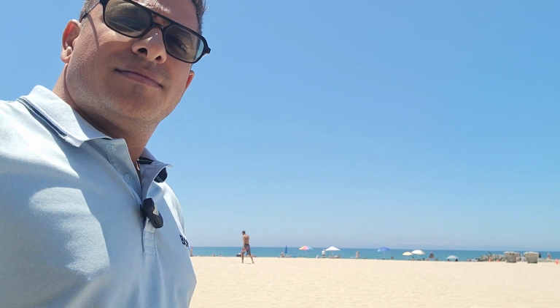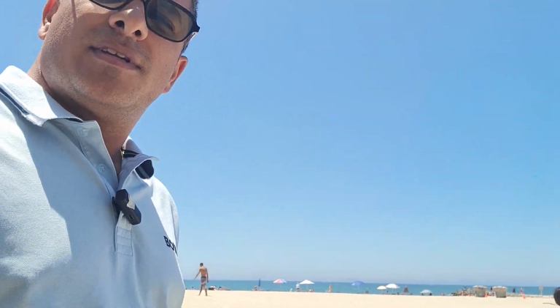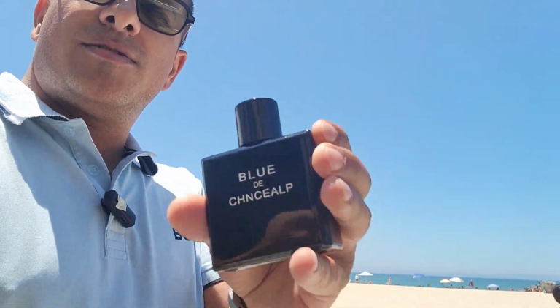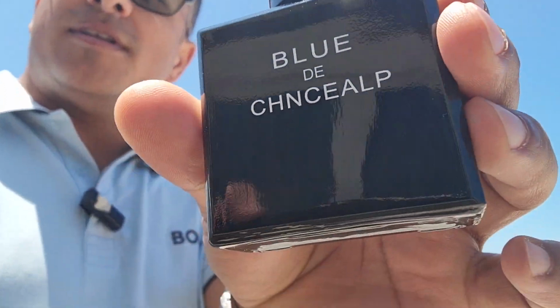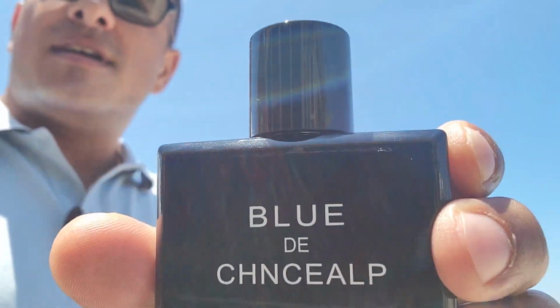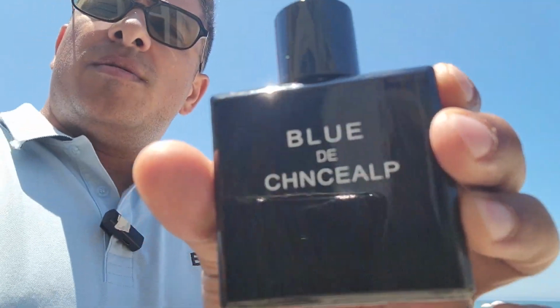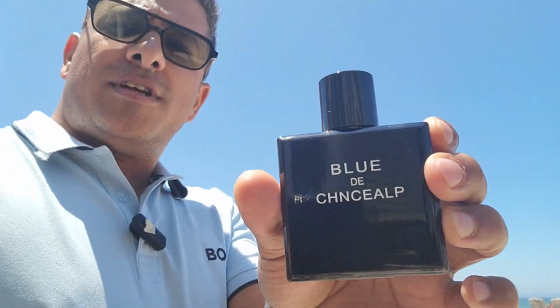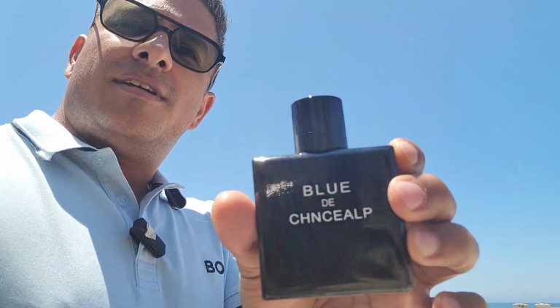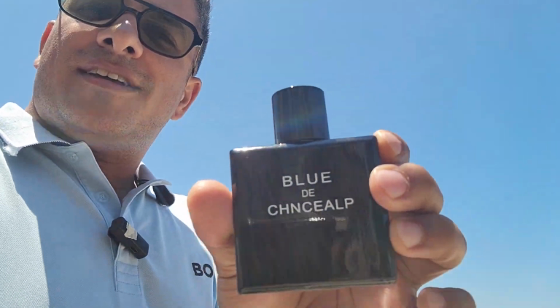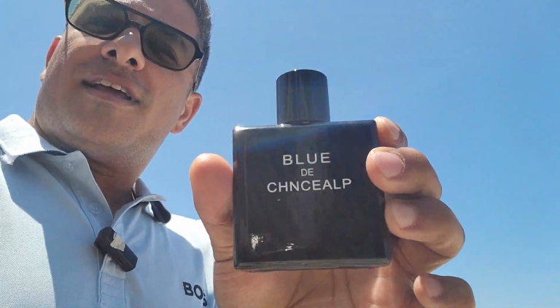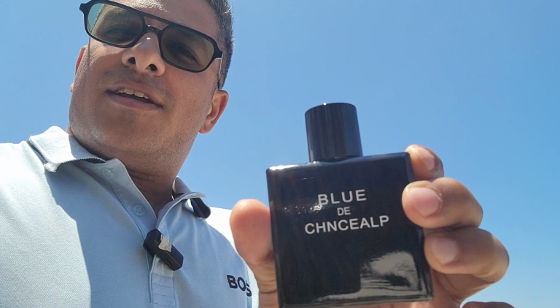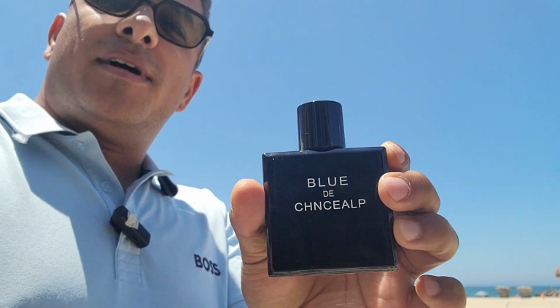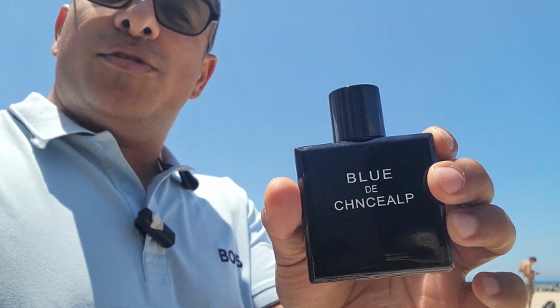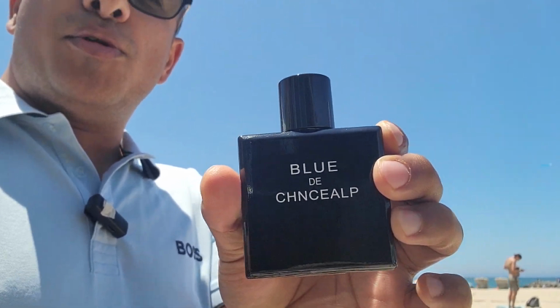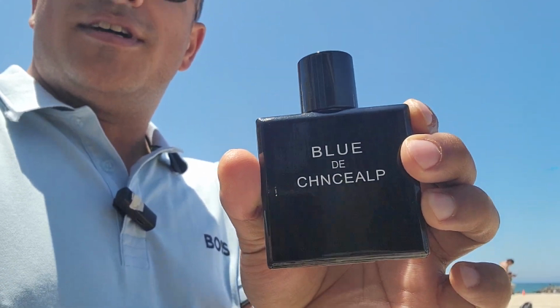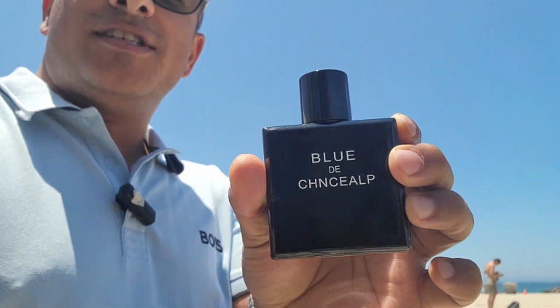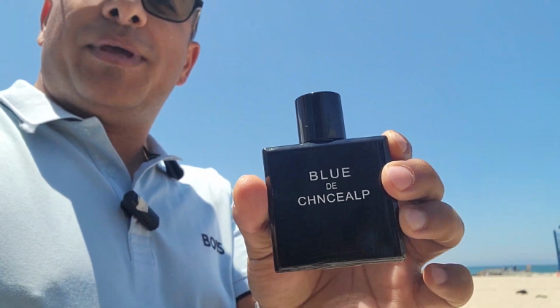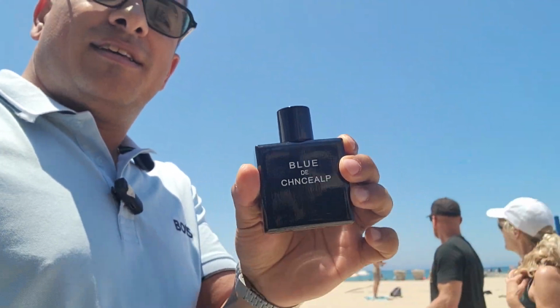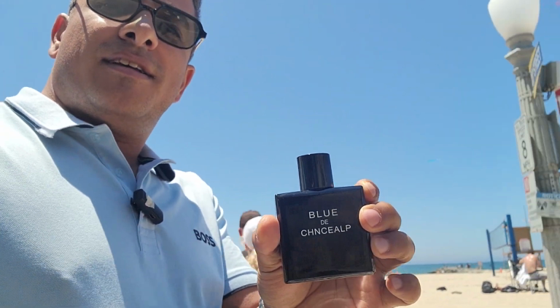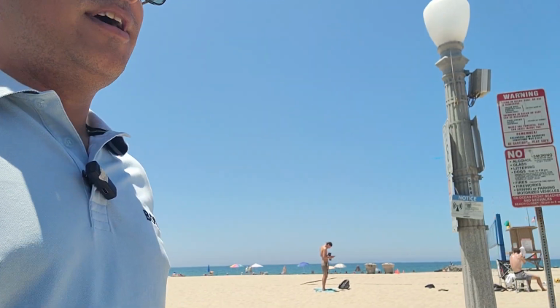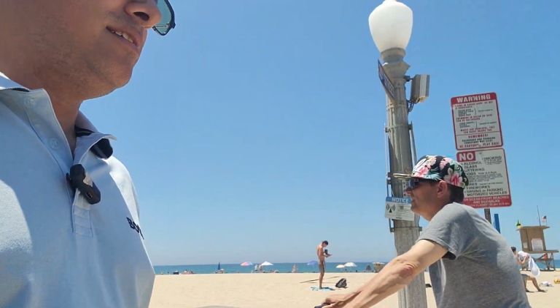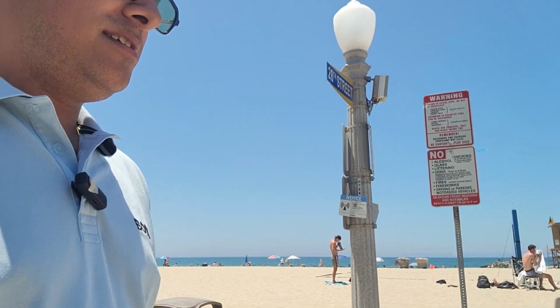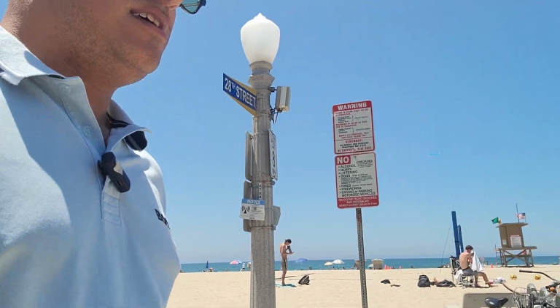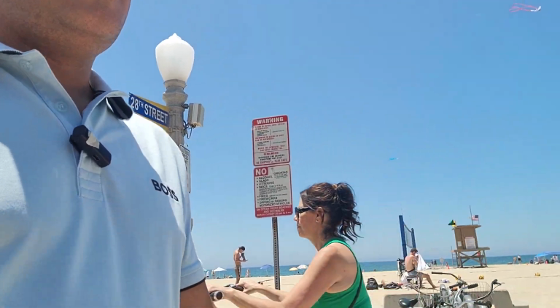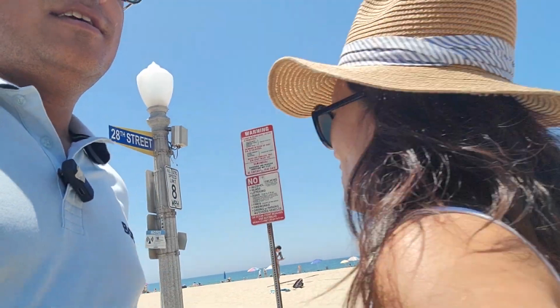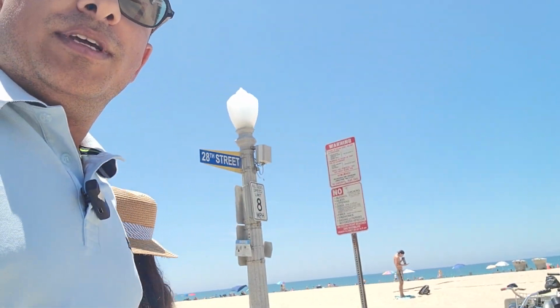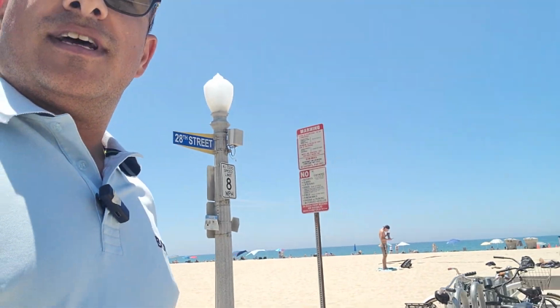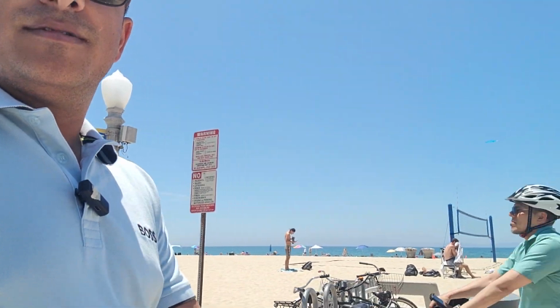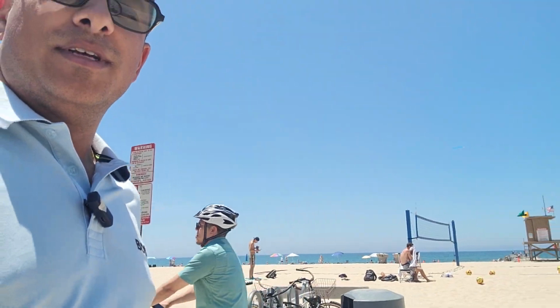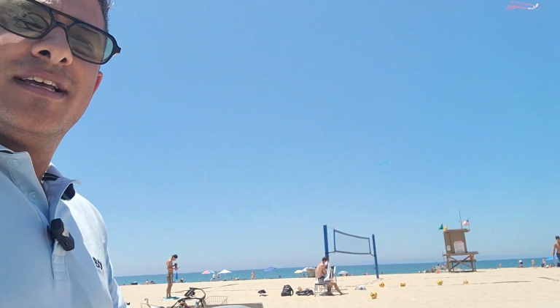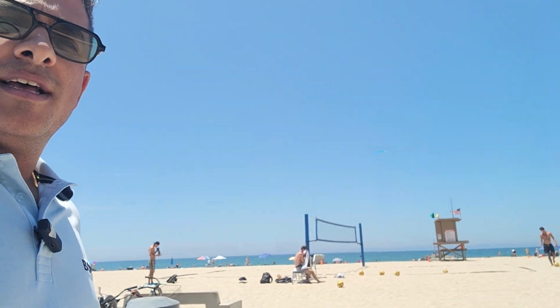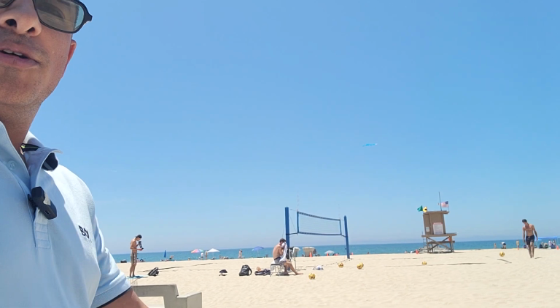All right, so we're talking about Temu's Blue de Chanel — just kidding — their Blue de Chanel clone, whatever the heck that is. Down here at the beach in the summertime, it's kind of busy, a lot of tourists out here.